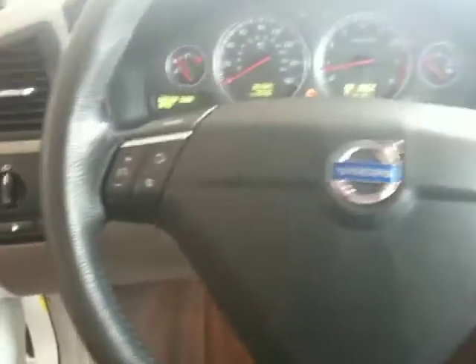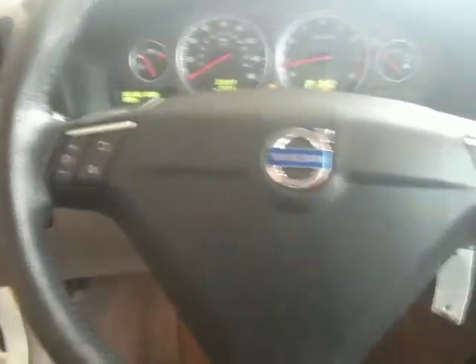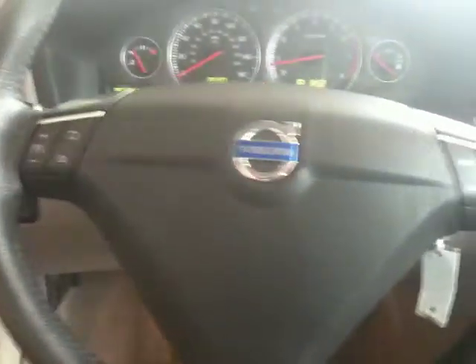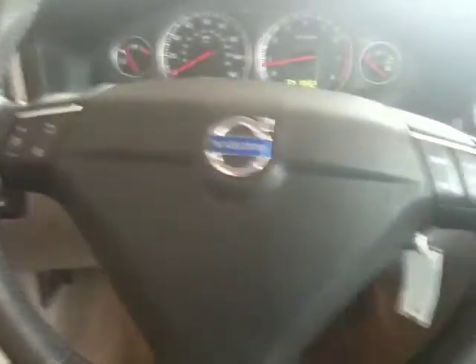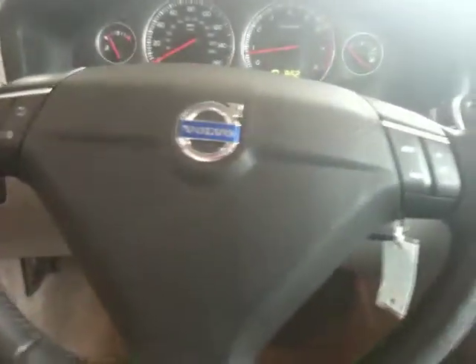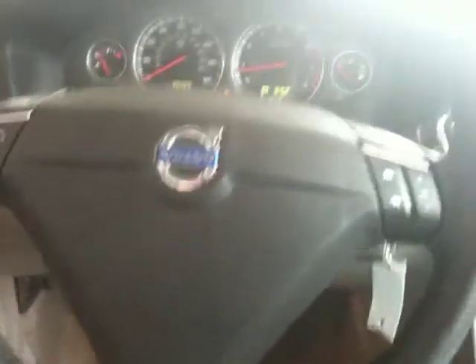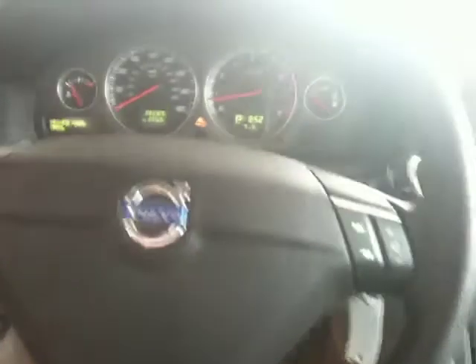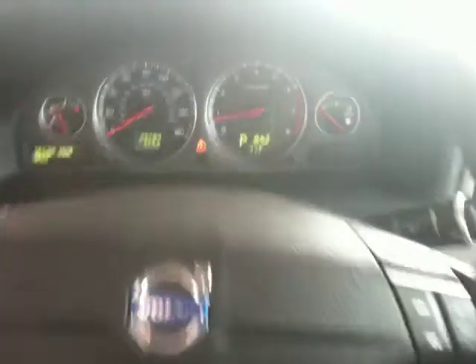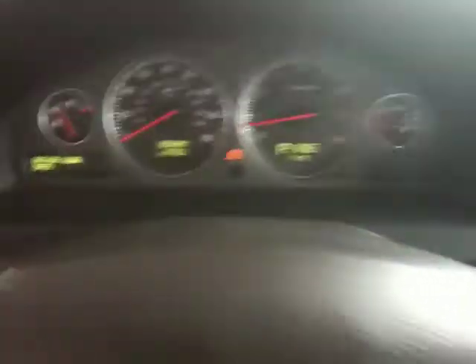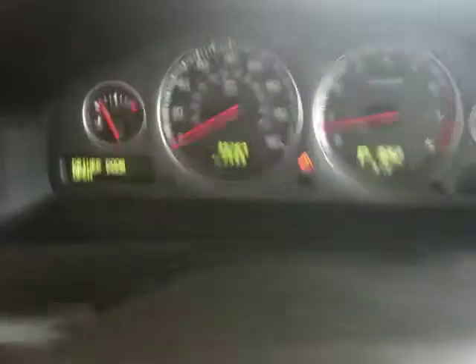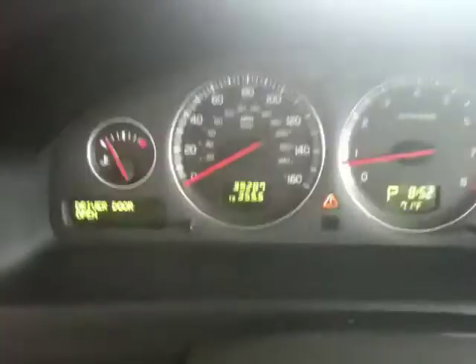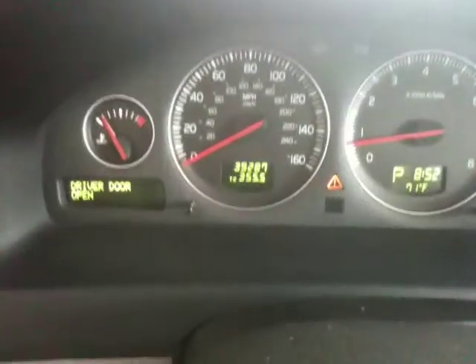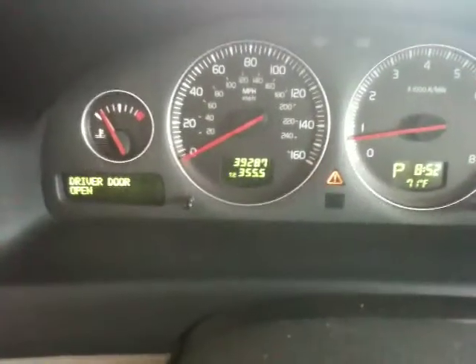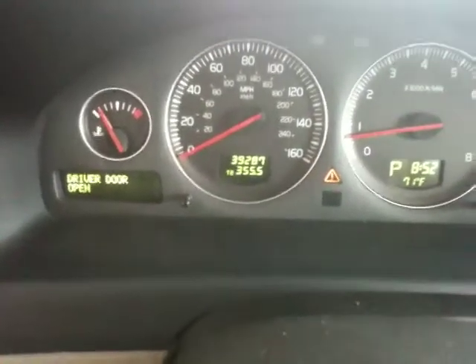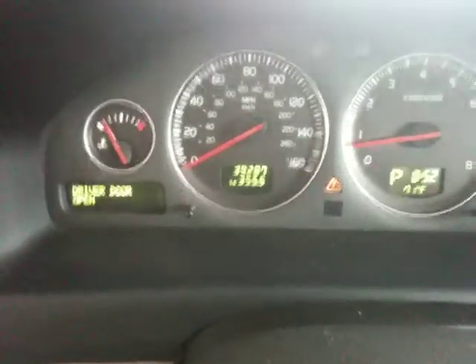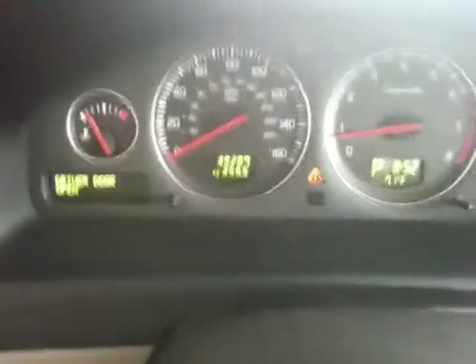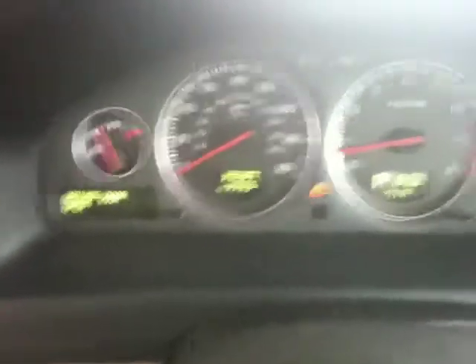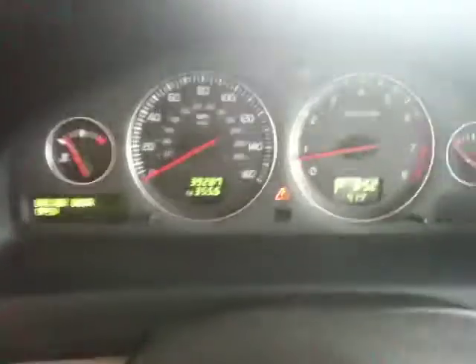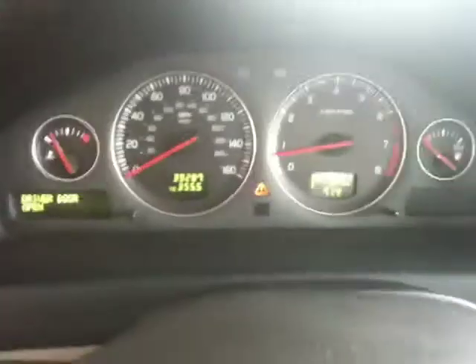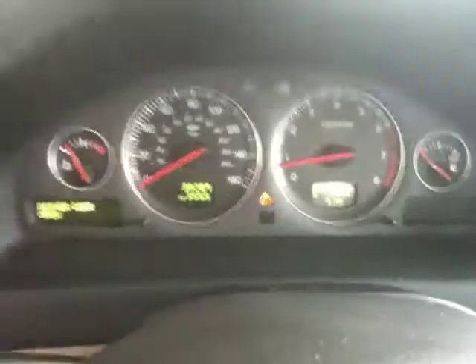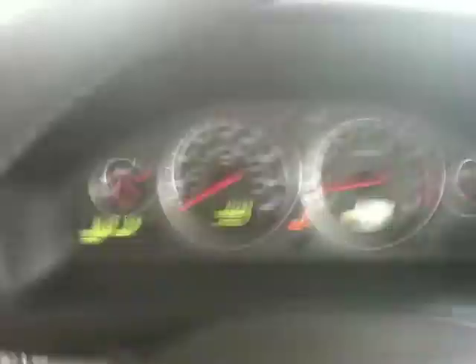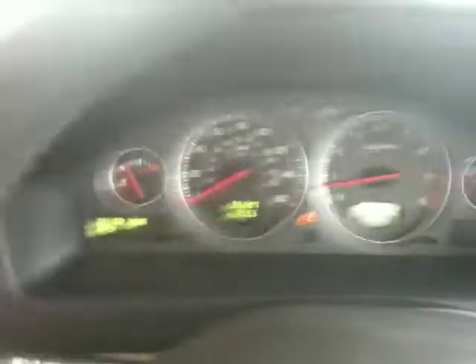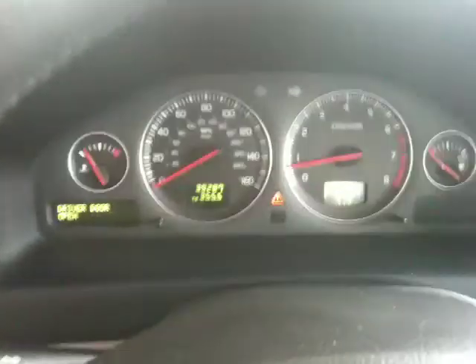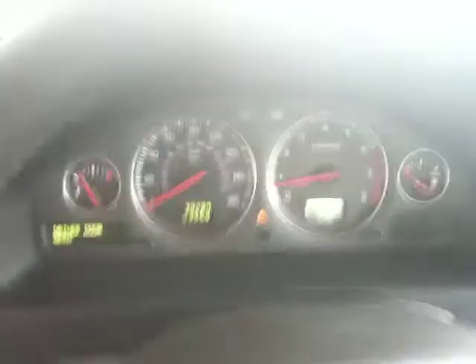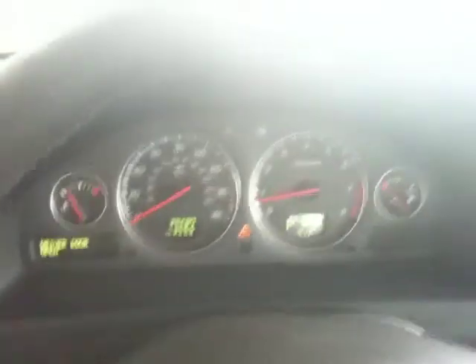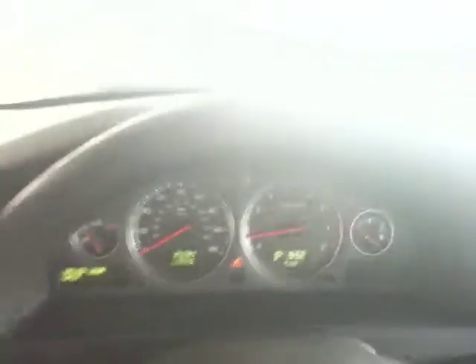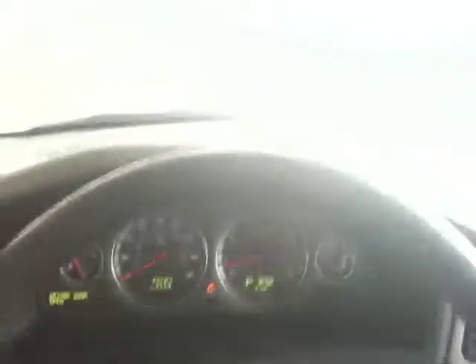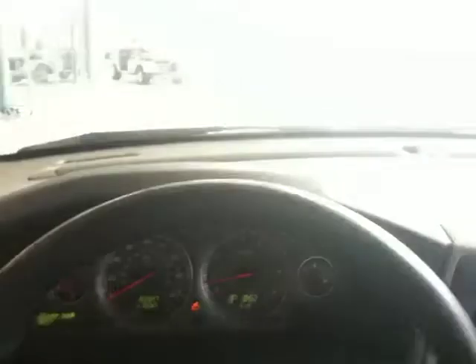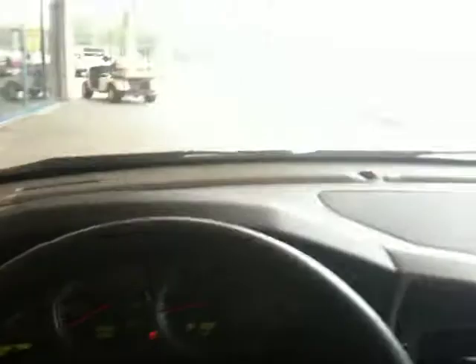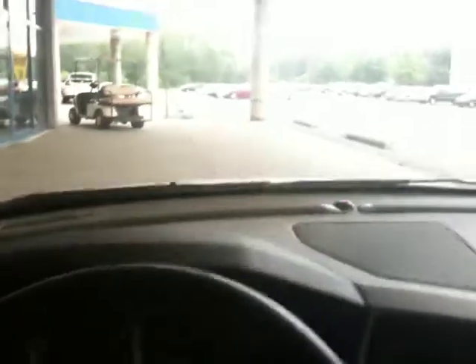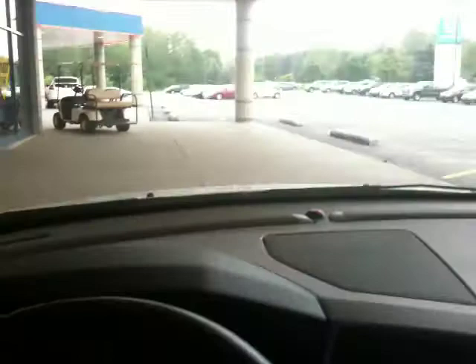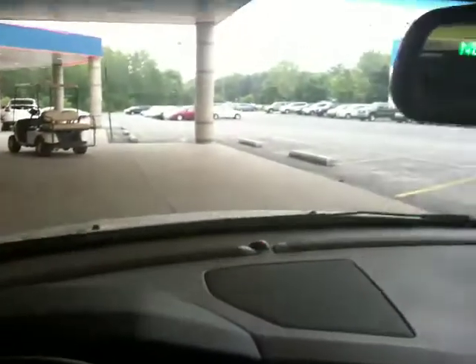Cruise on the steering wheel along with radio controls. As you can see right now the vehicle has 39,287 miles. That might be a bit of a discrepancy from what I have posted on eBay — the vehicle may have been on a test drive since I posted it.